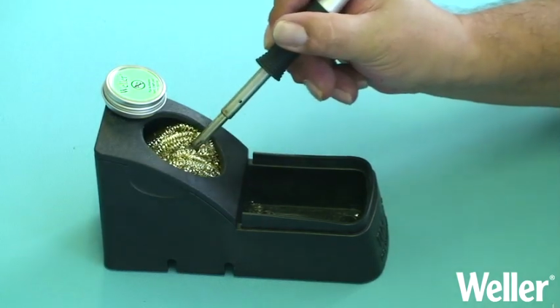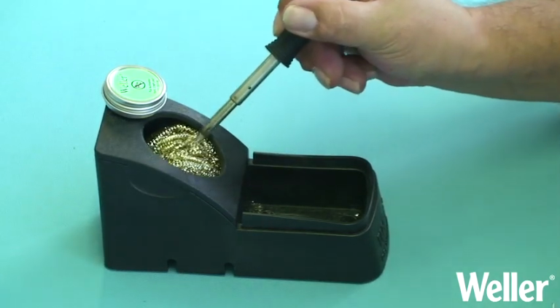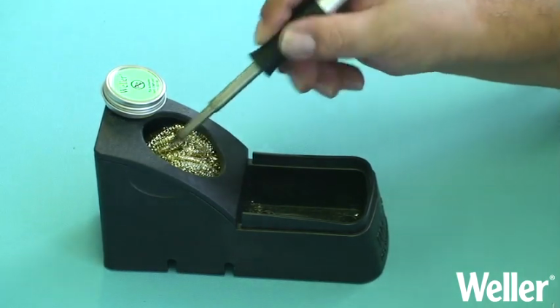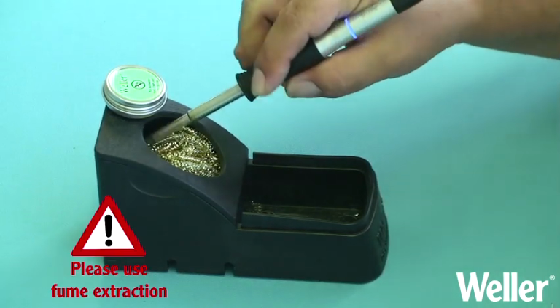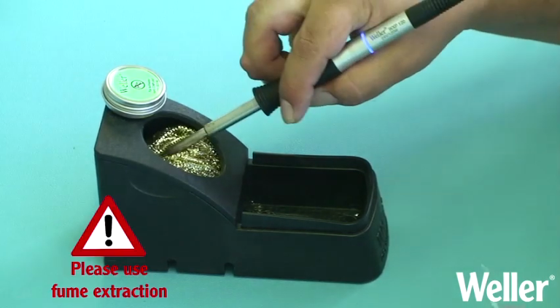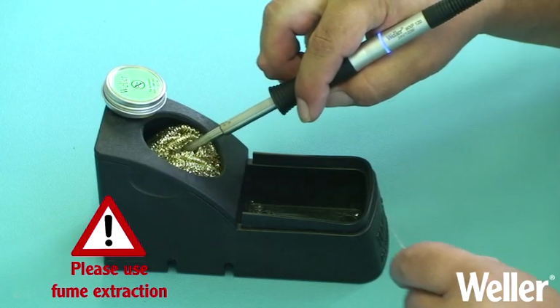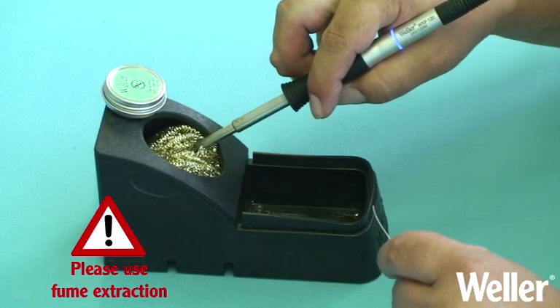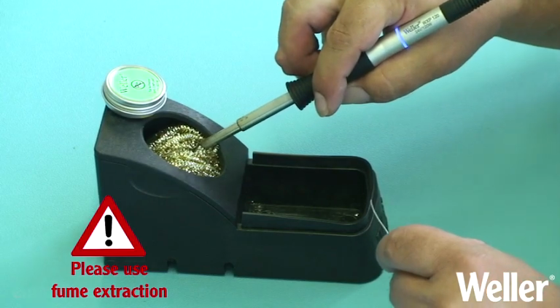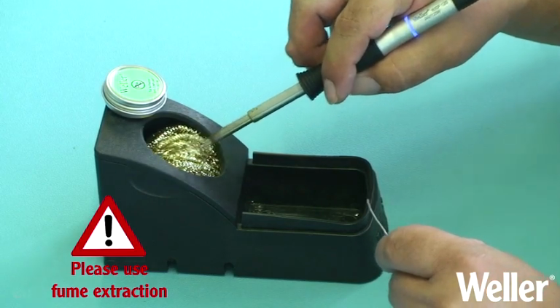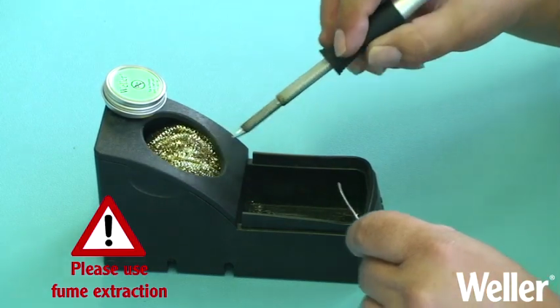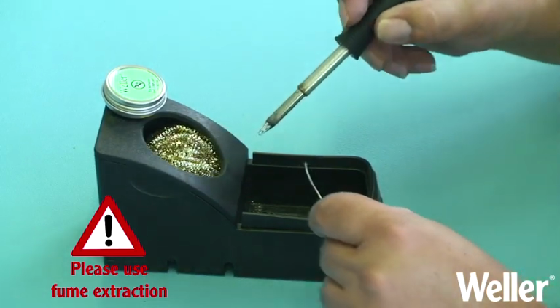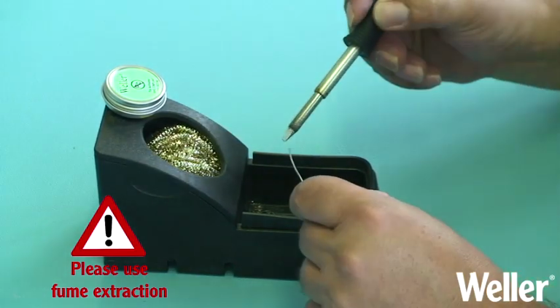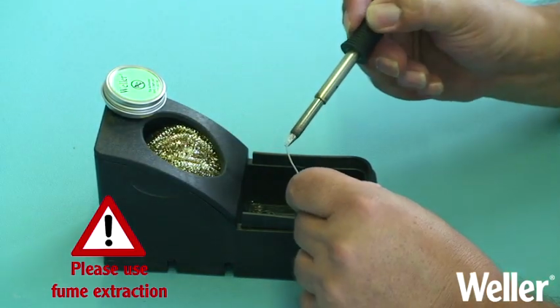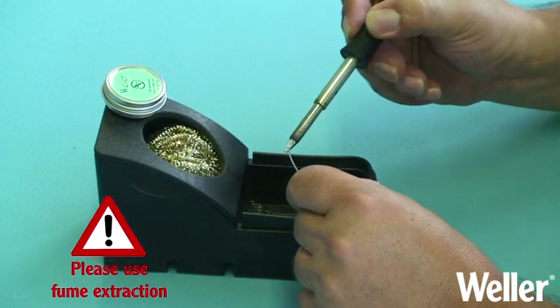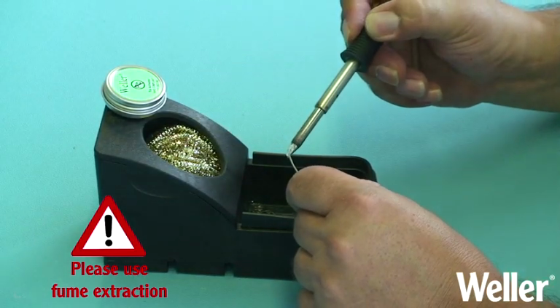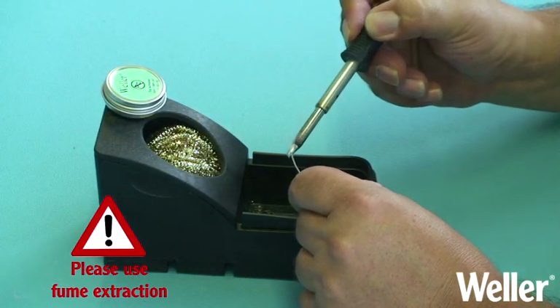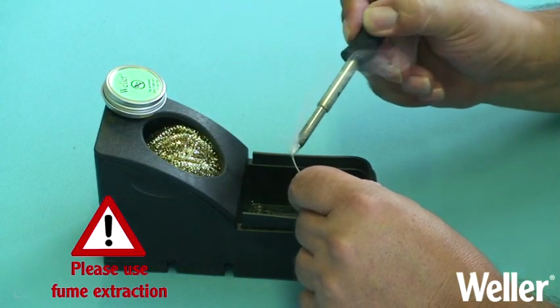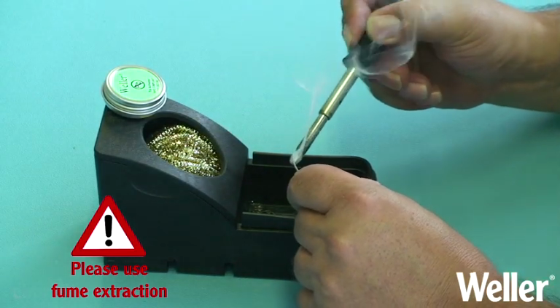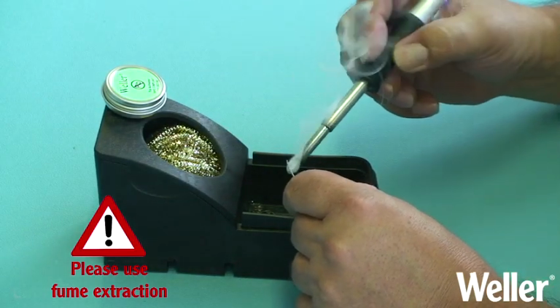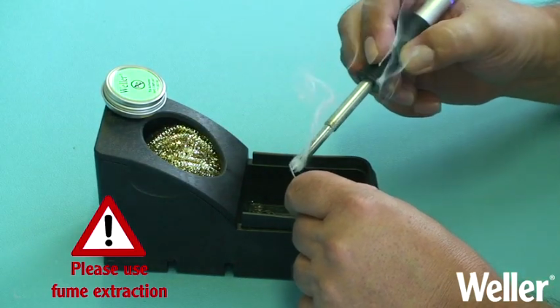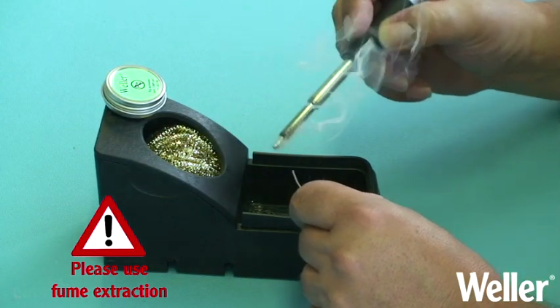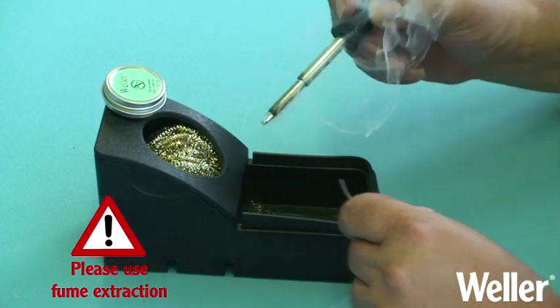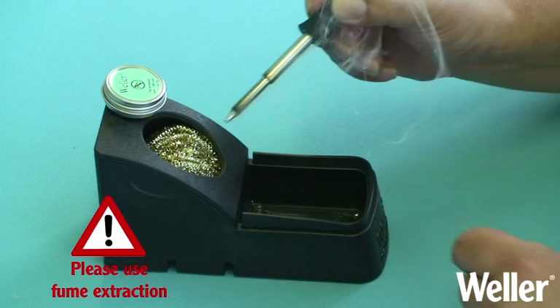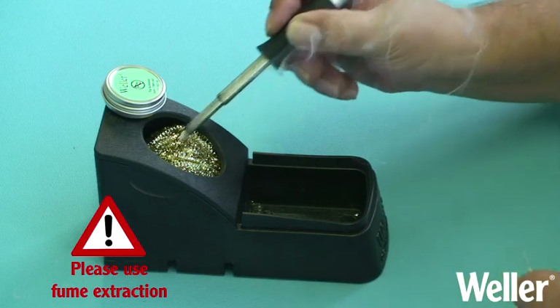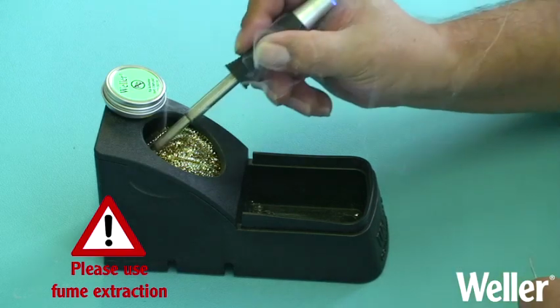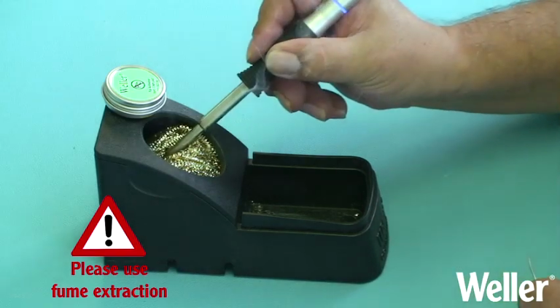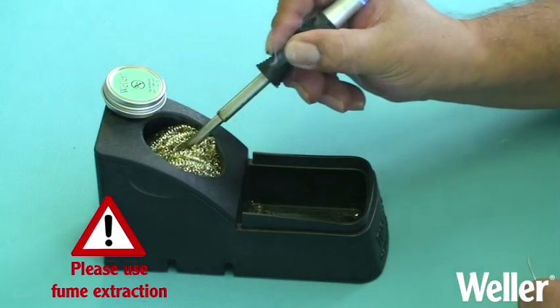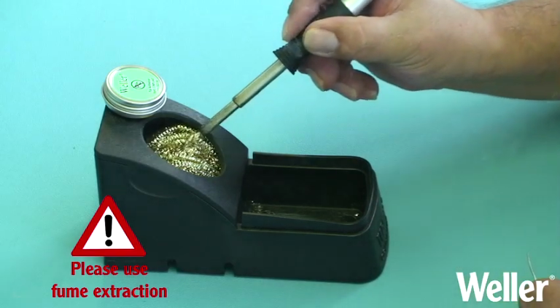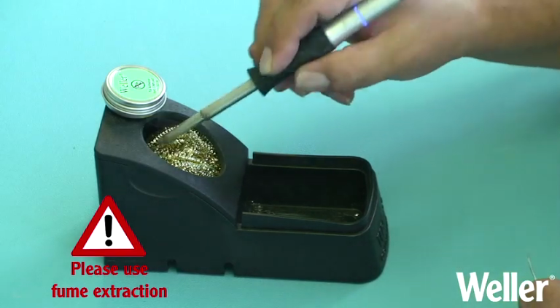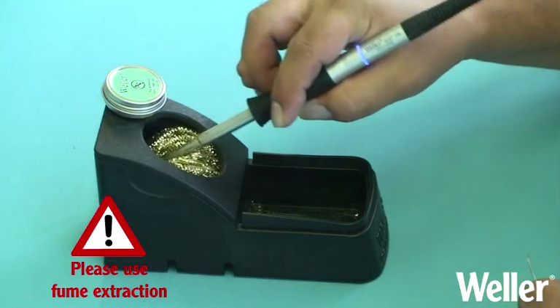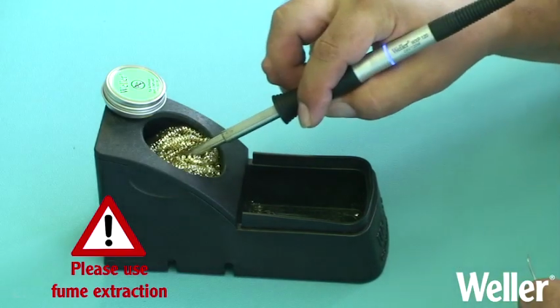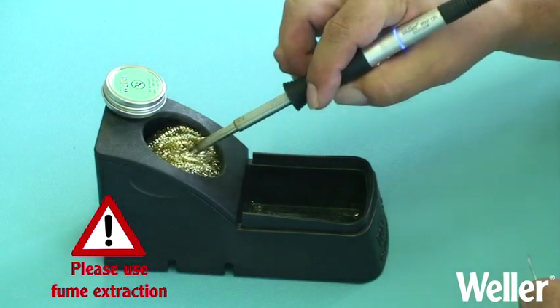Unlike a damp cleaning sponge, the temperature will not be reduced. A small amount of solder will remain on the tip's wettable surface, helping to protect it.